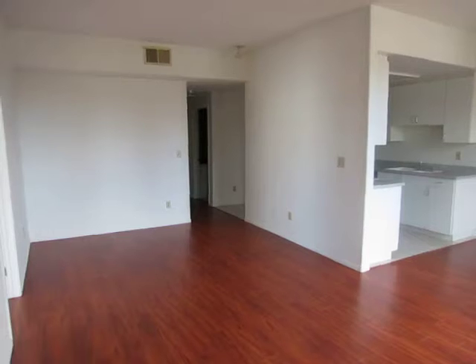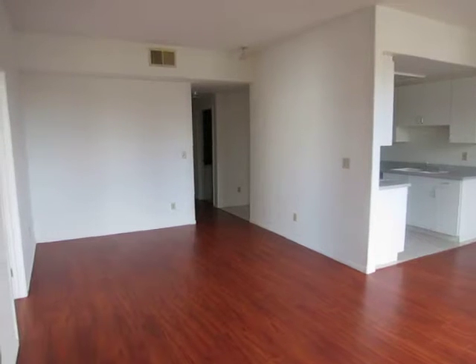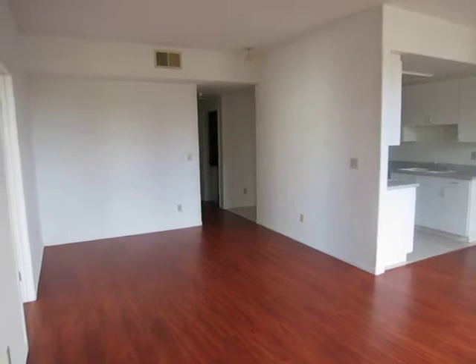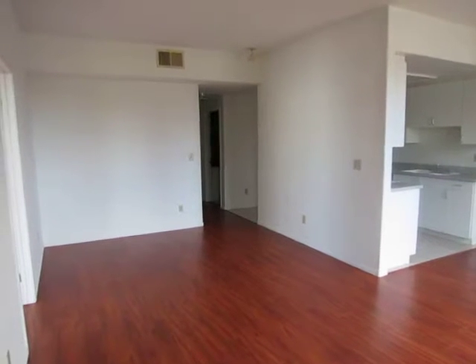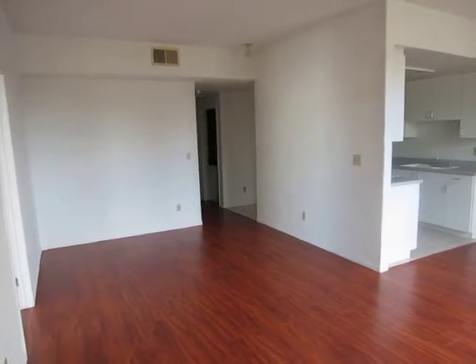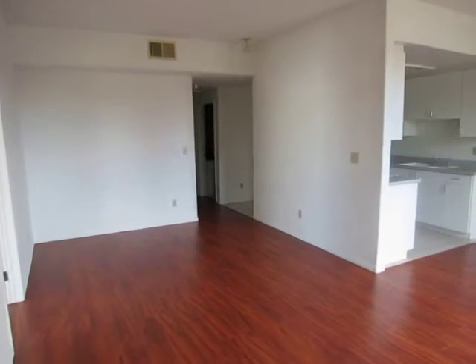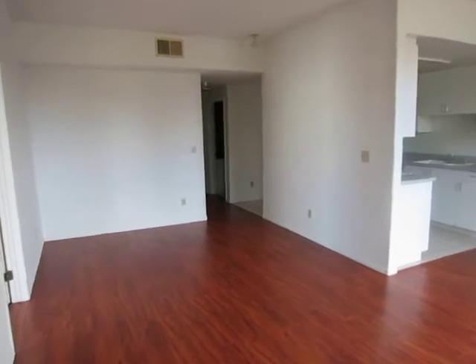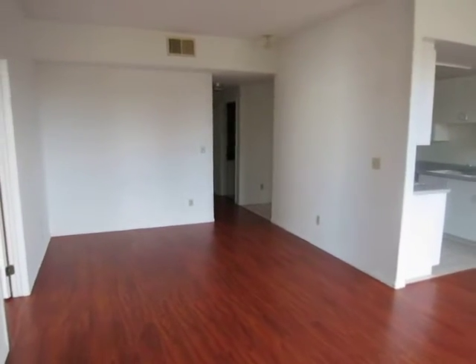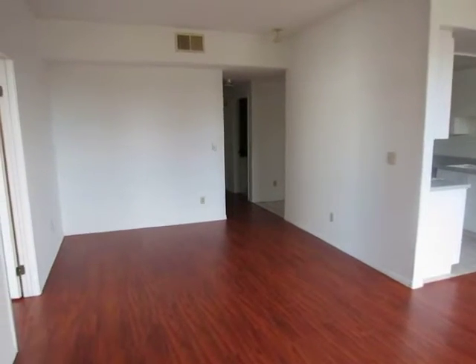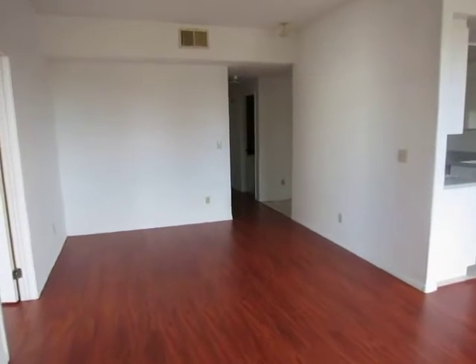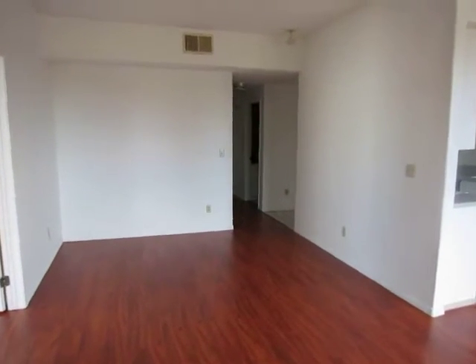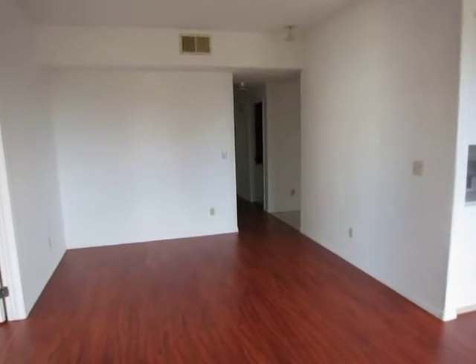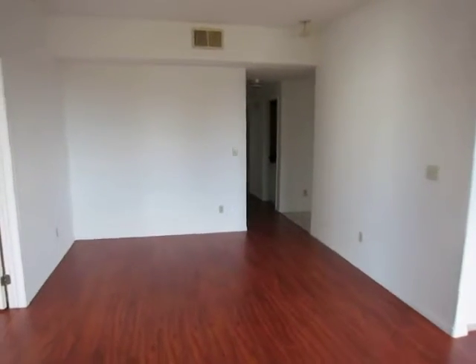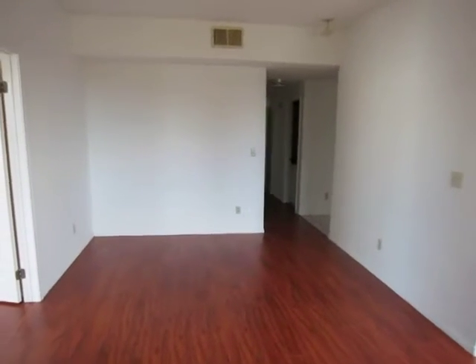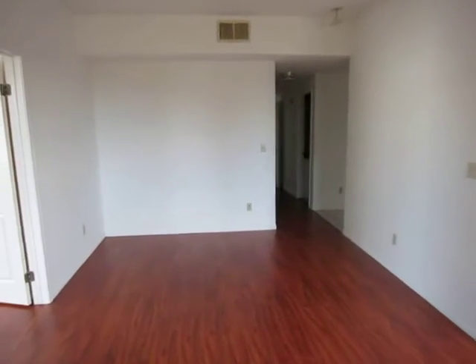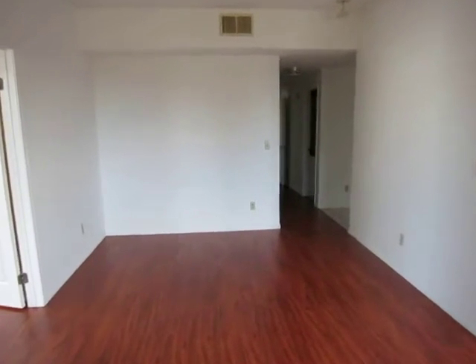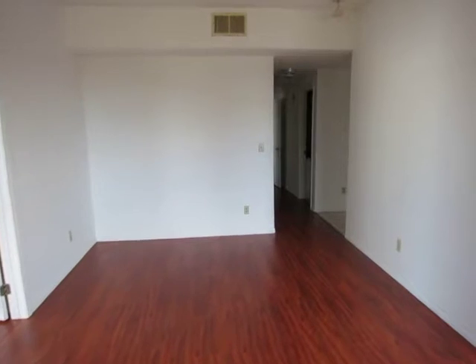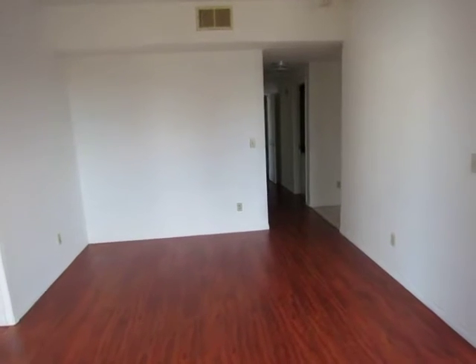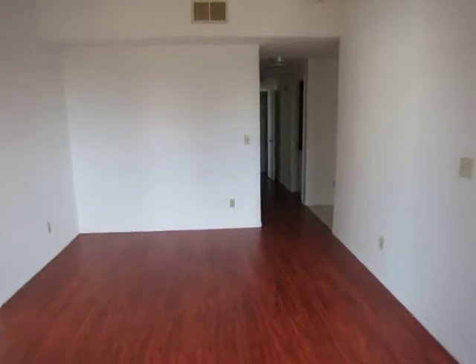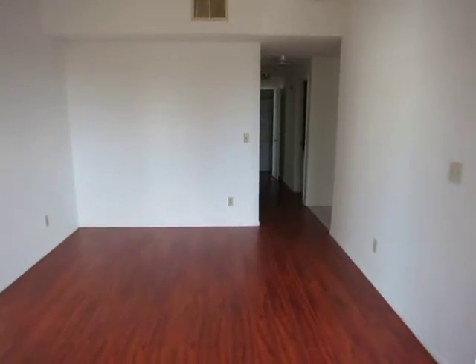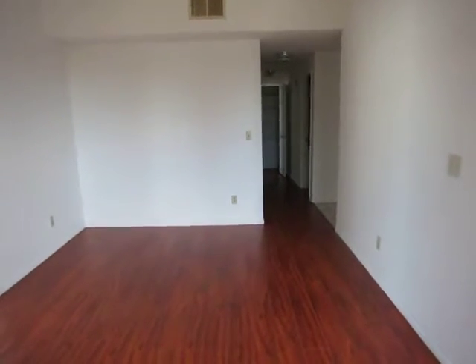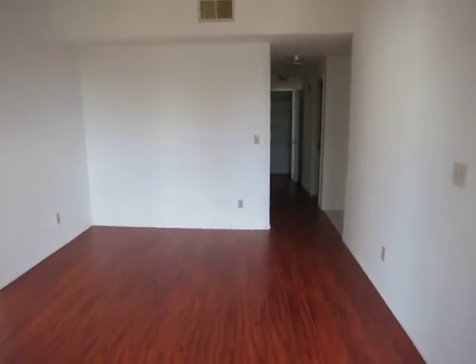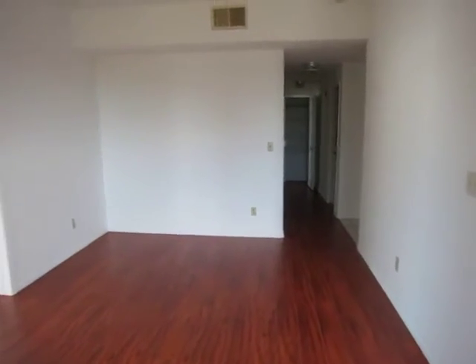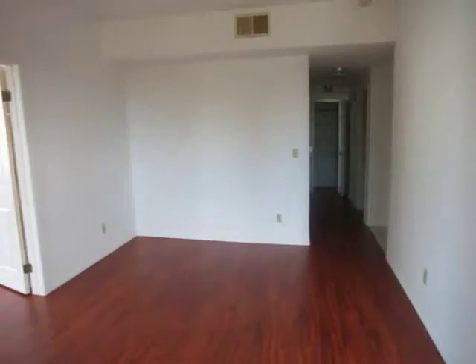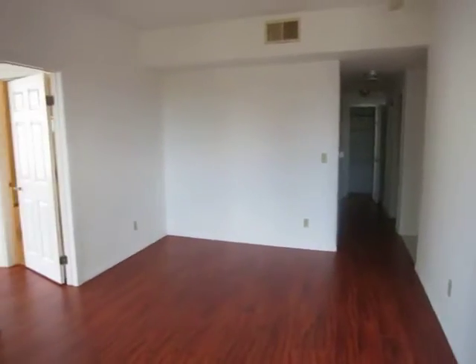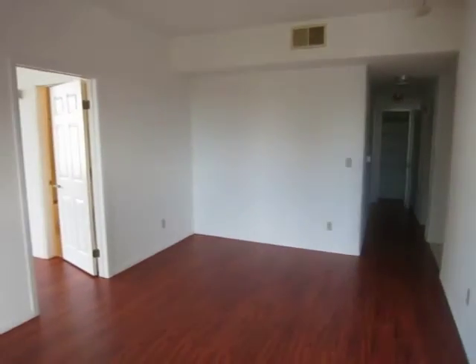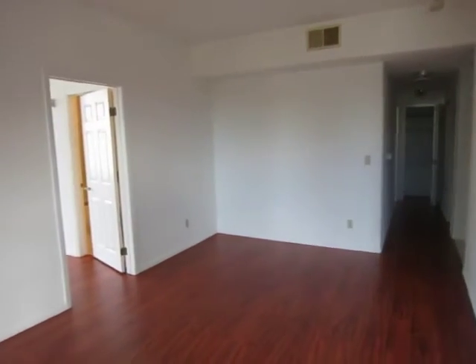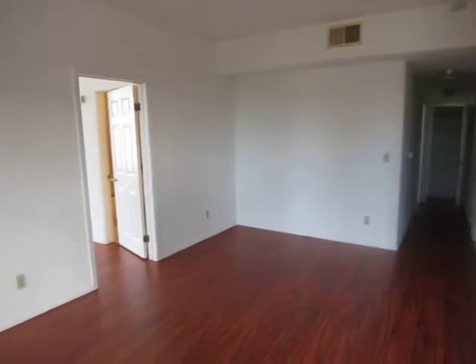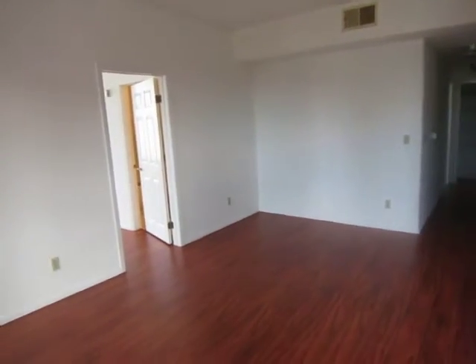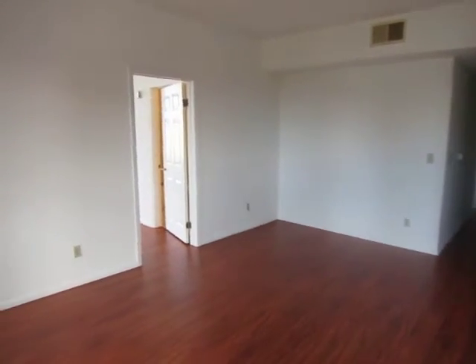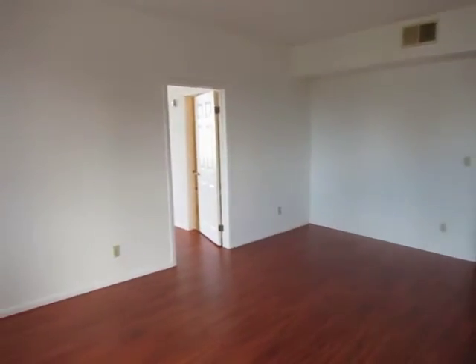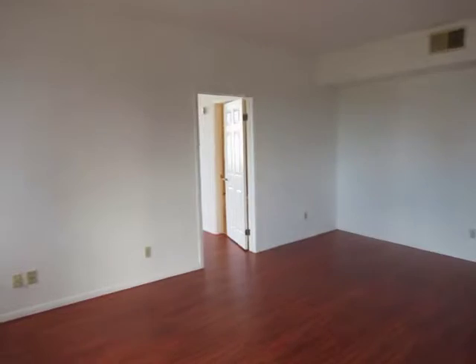This video is for a two-bedroom, two-bathroom apartment located in West Los Angeles, very close to the Palms and Culver City area.